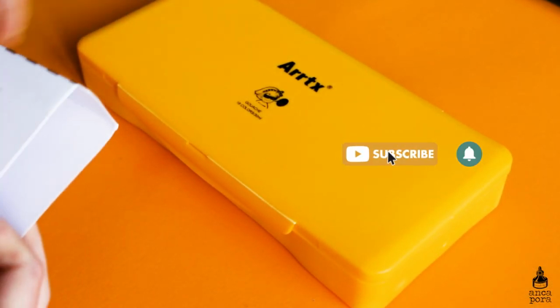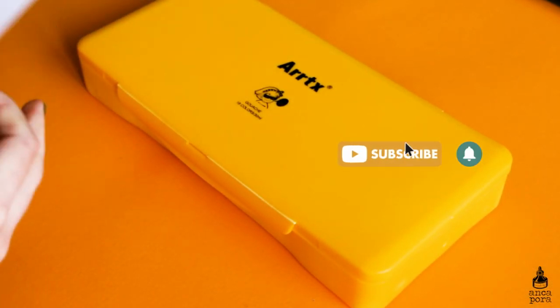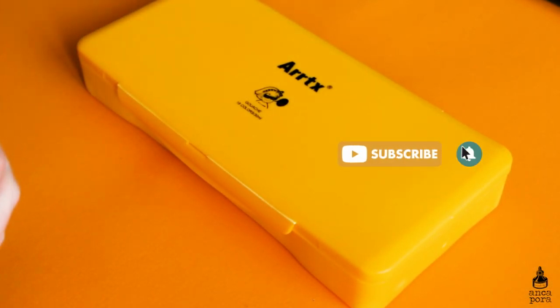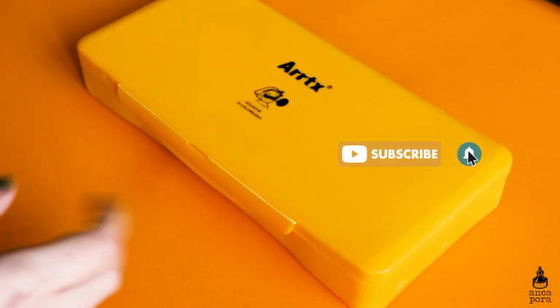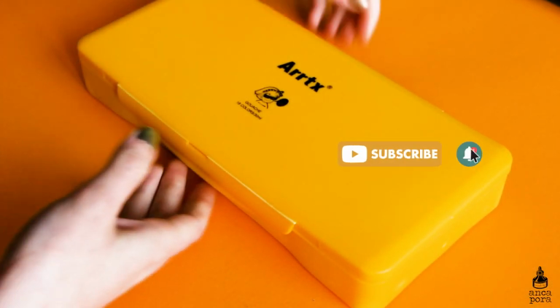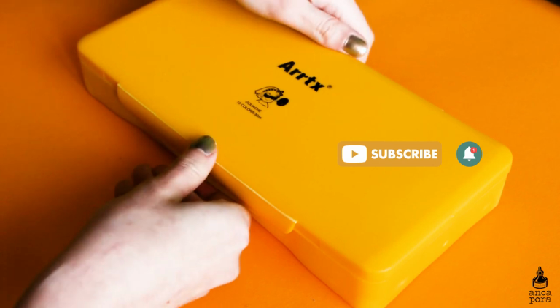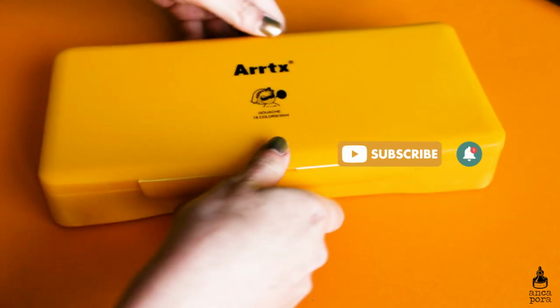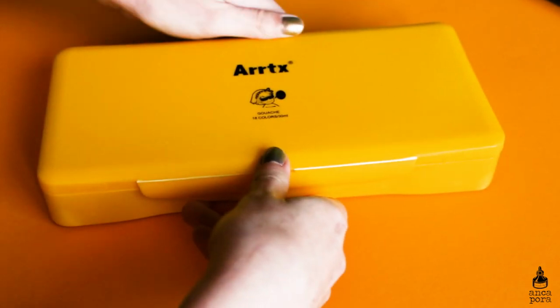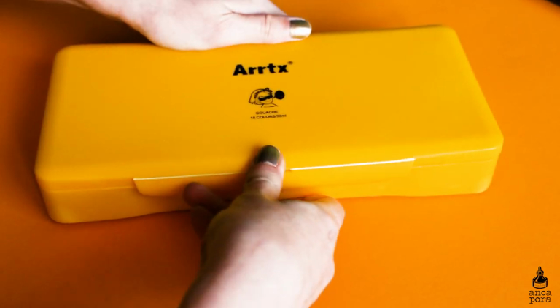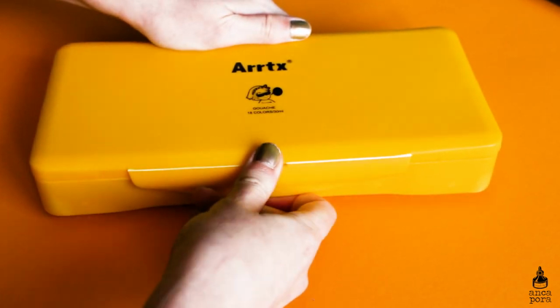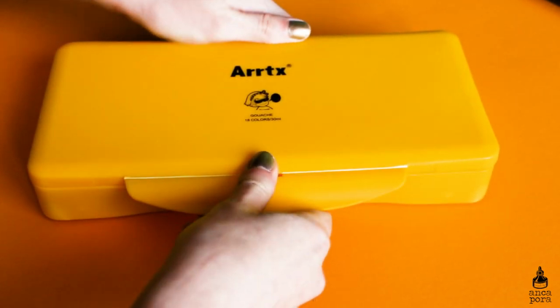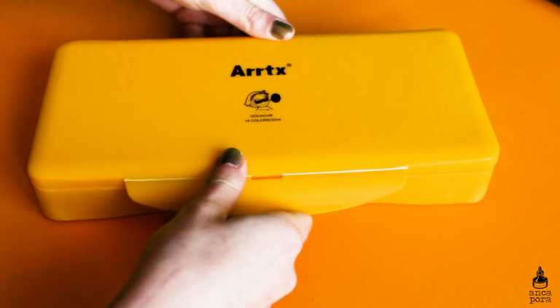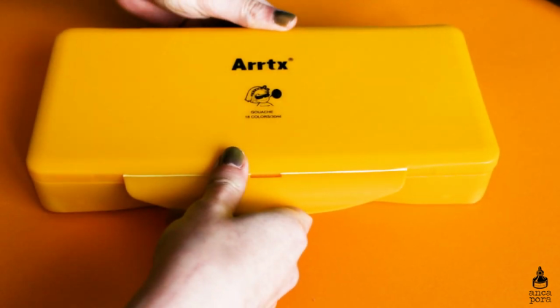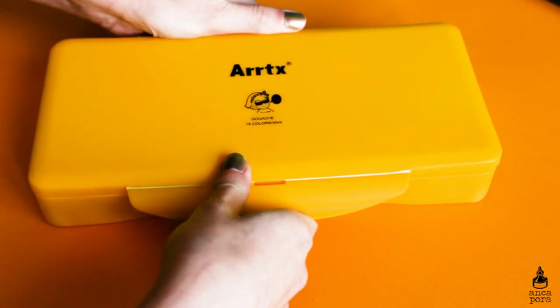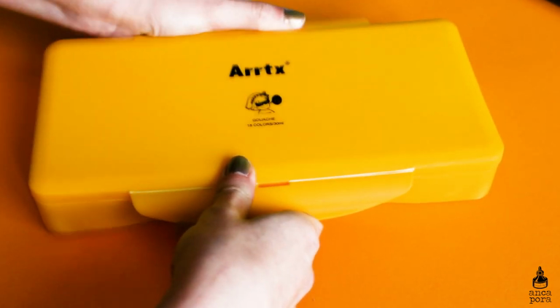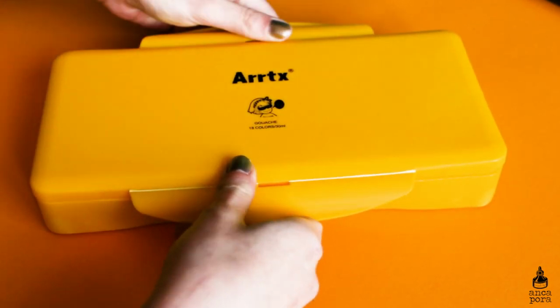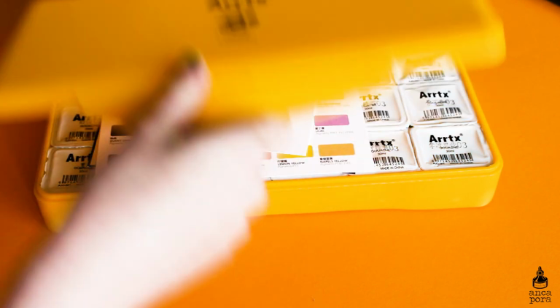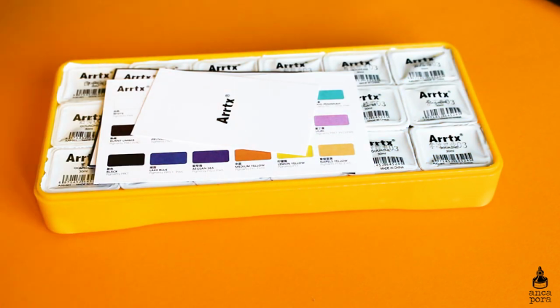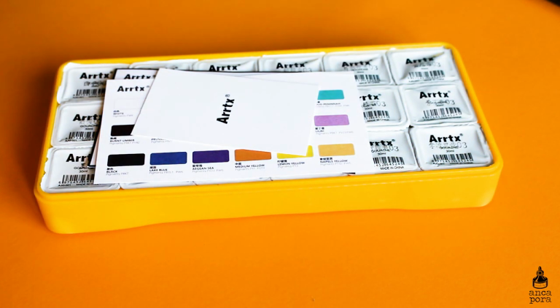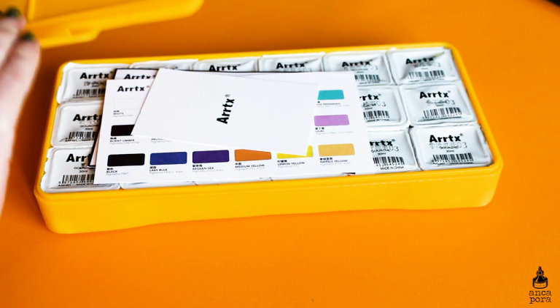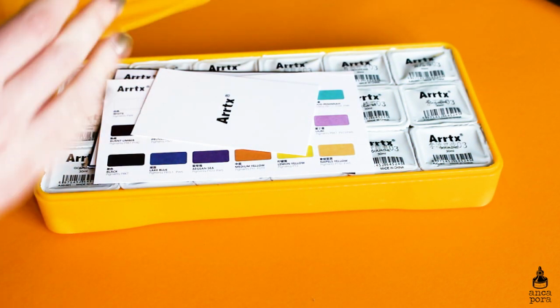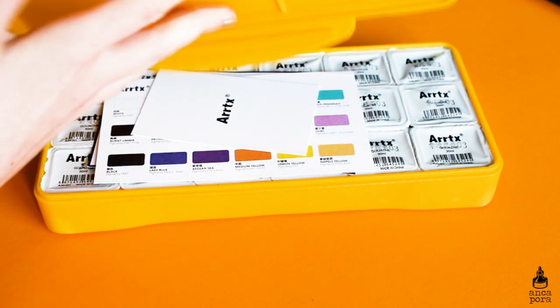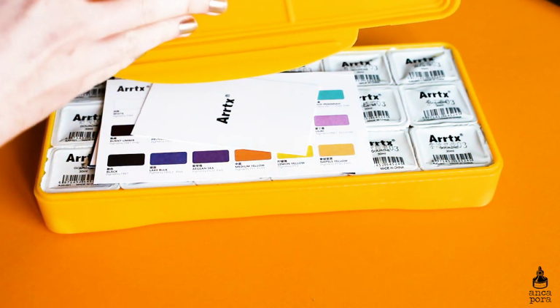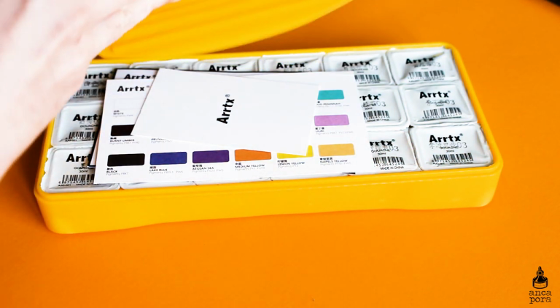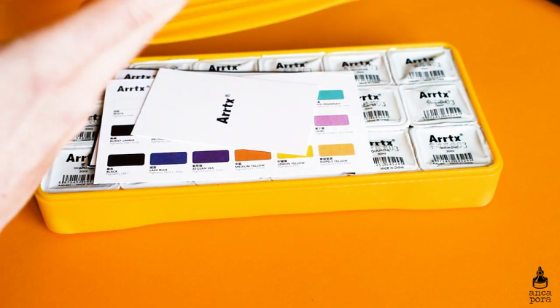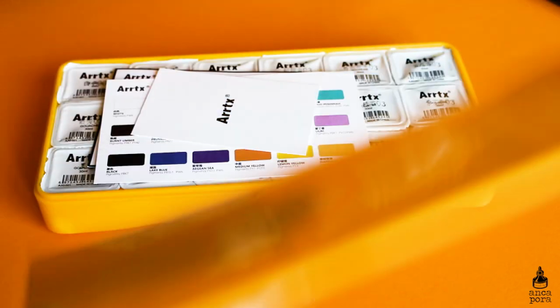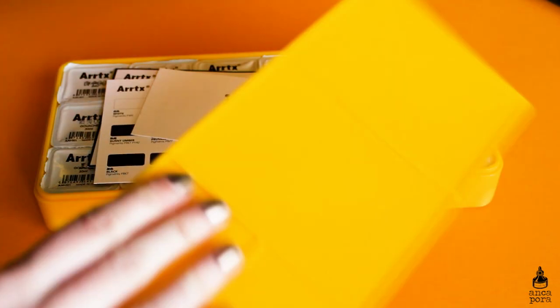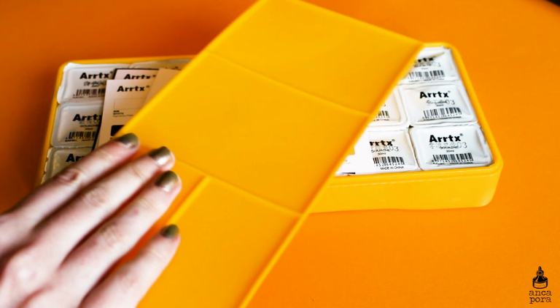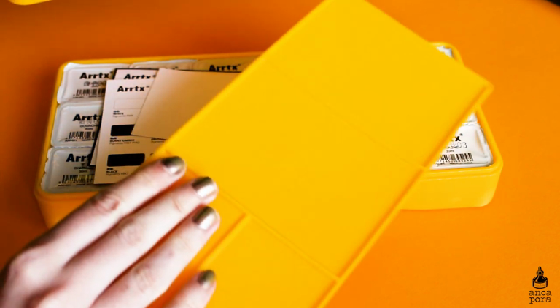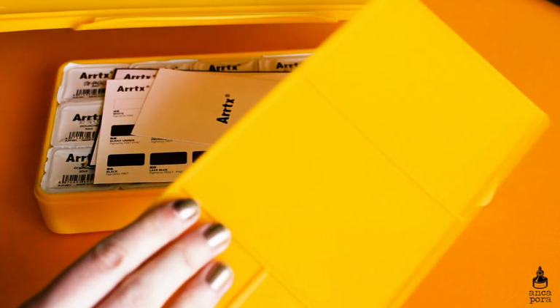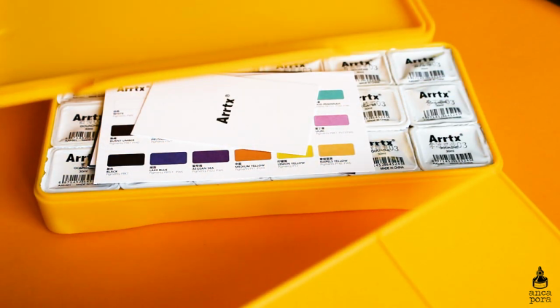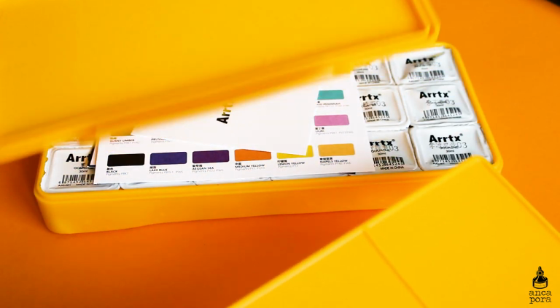Today I am finally reviewing the infamous jelly gouache that you've probably seen everywhere on YouTube. Mine is from ArtX, but I've seen most people have the Himi gouache. I don't know how that compares to this, but I will share my experience with the ArtX one.